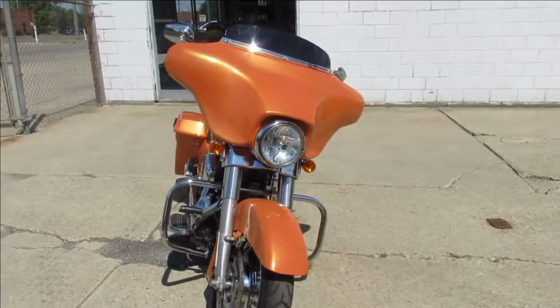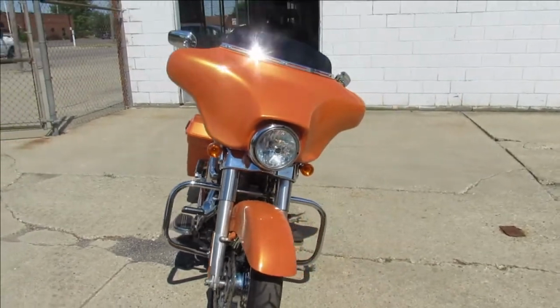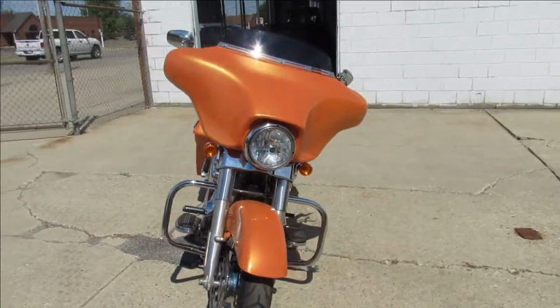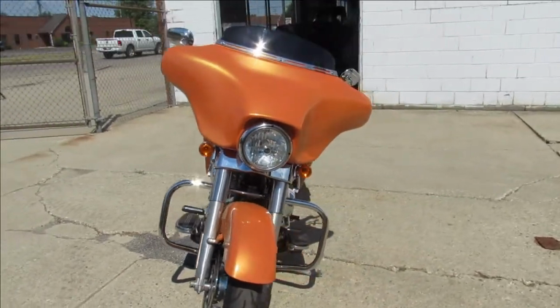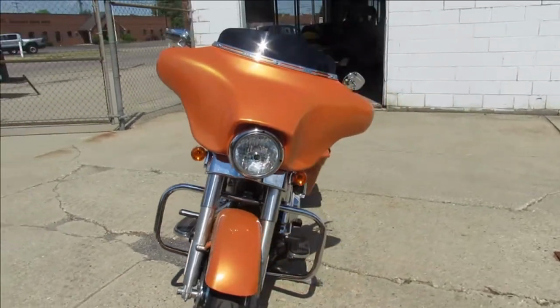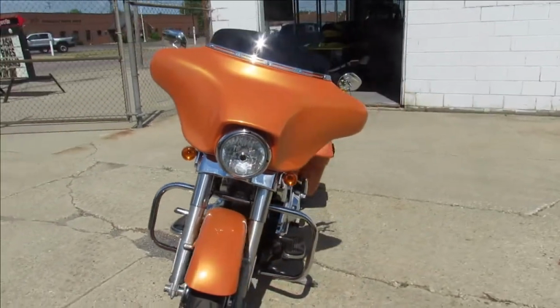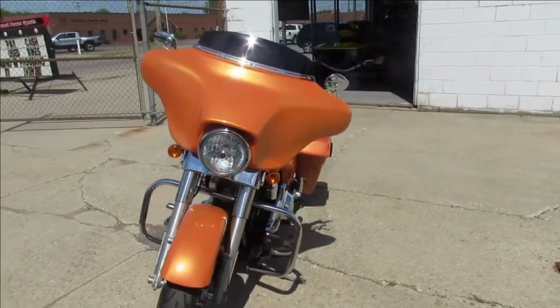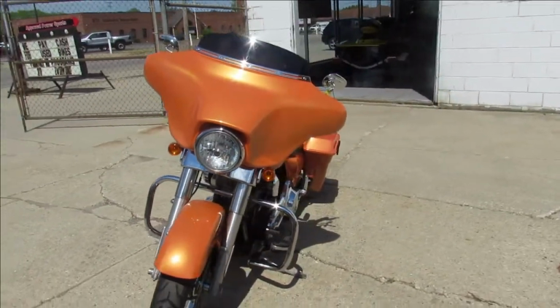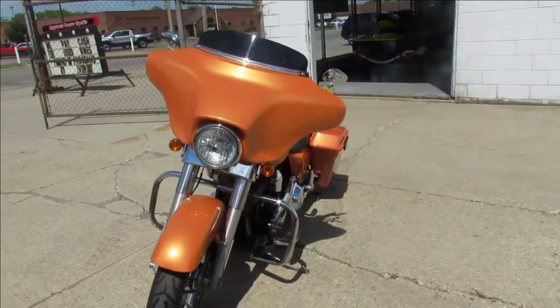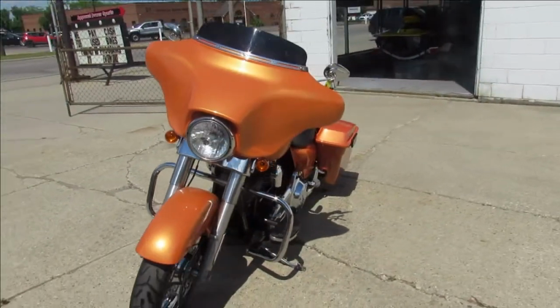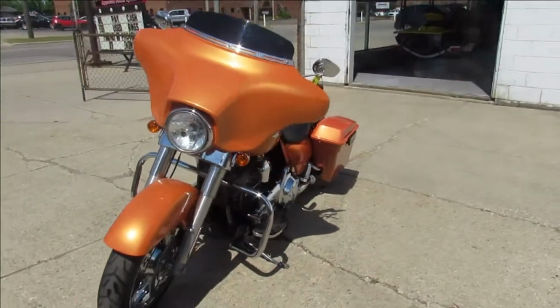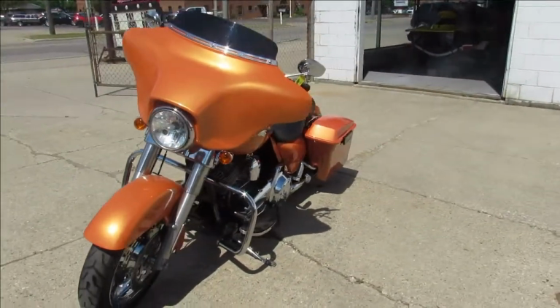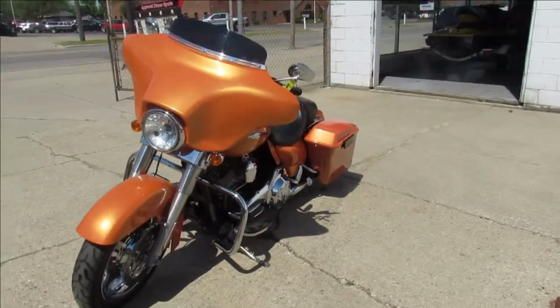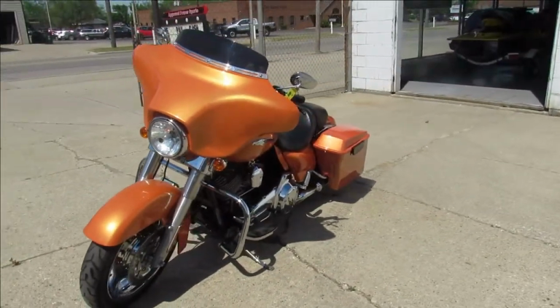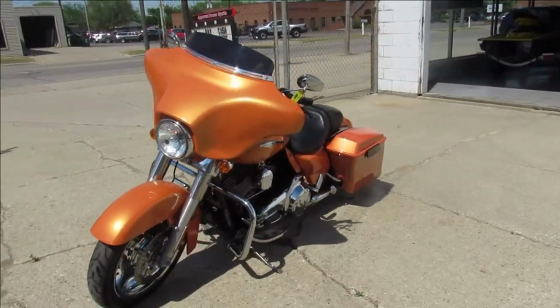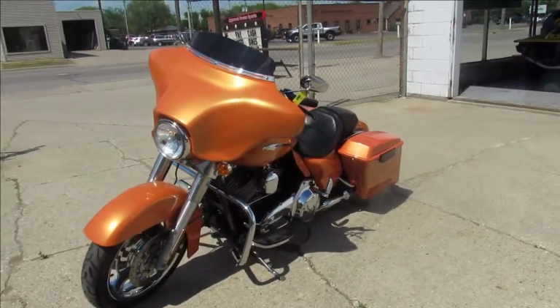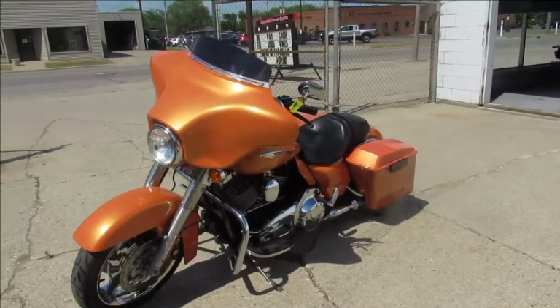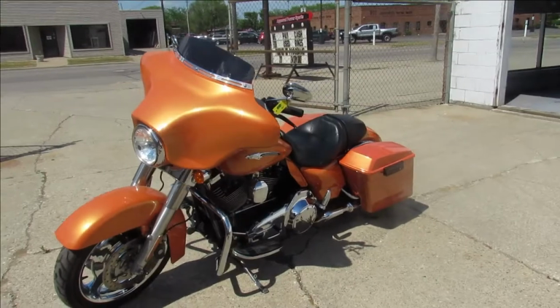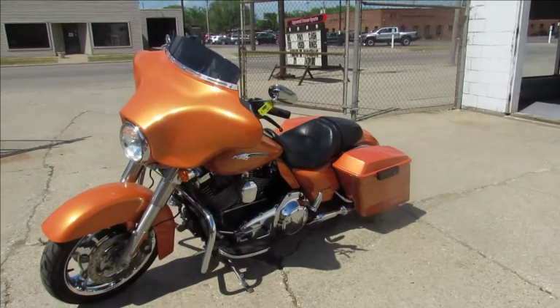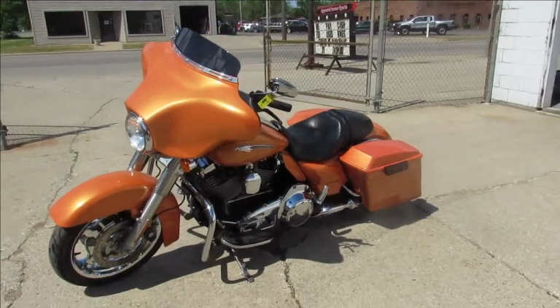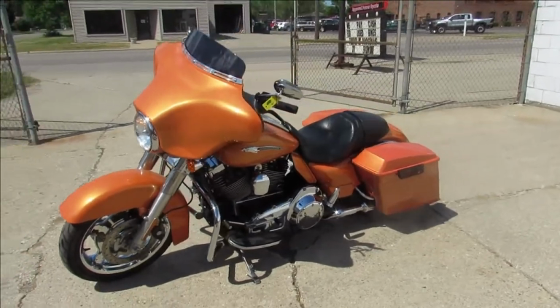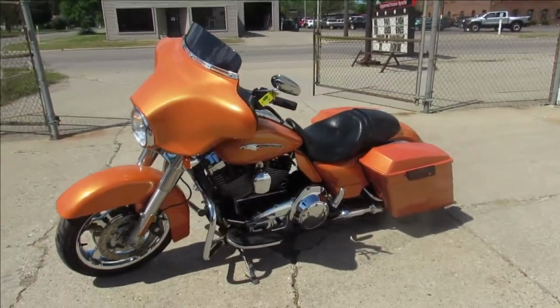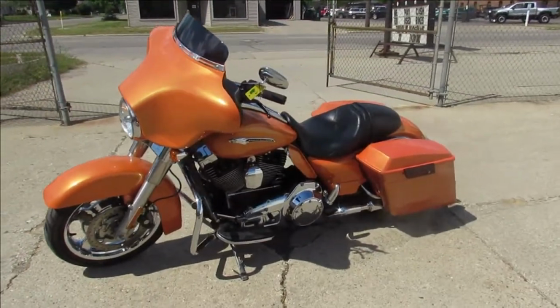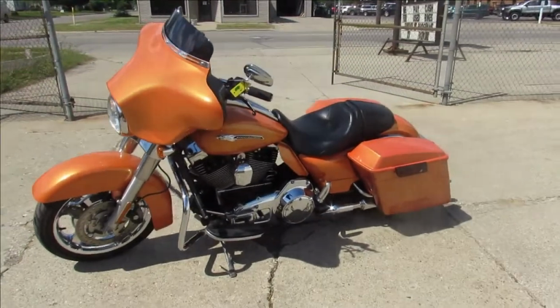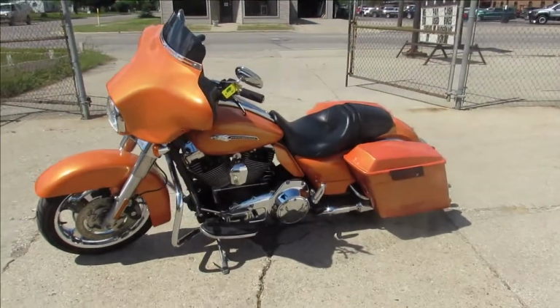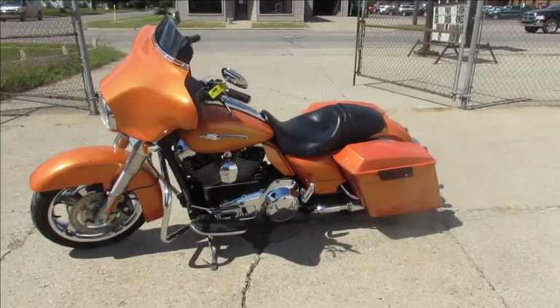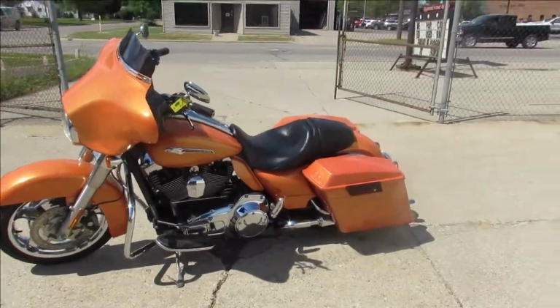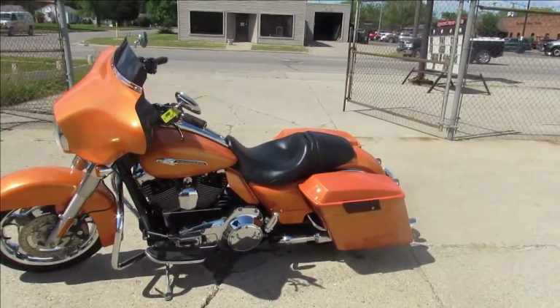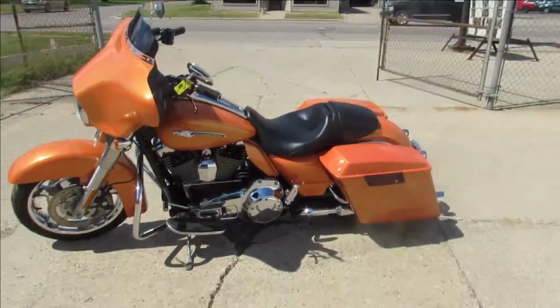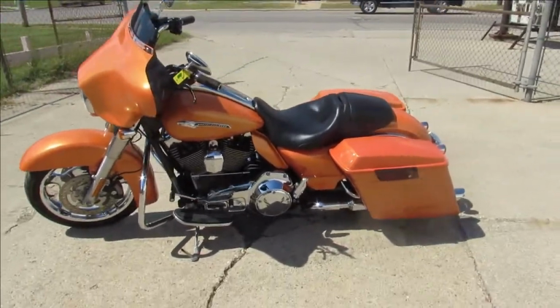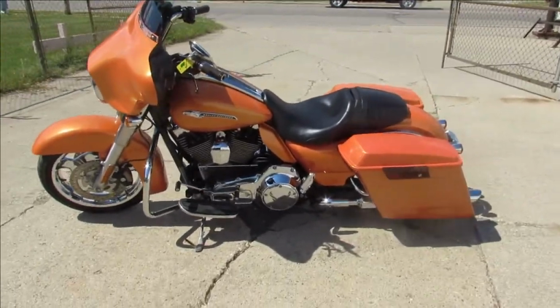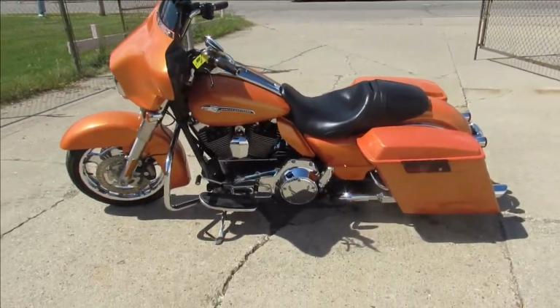Just been serviced at the dealership, been inspected, all the fluids have been changed. You guys can stand out from the crowd — not everyone's got this paint job on their Street Glide.